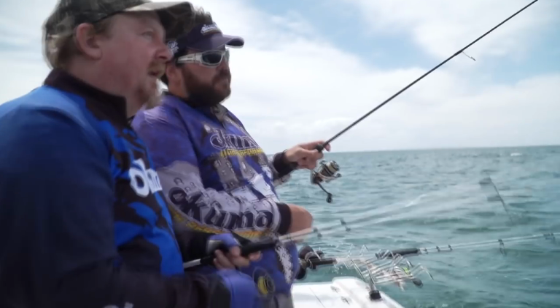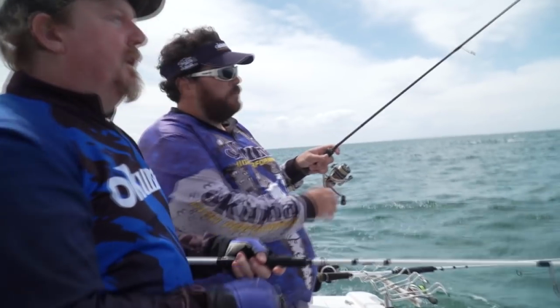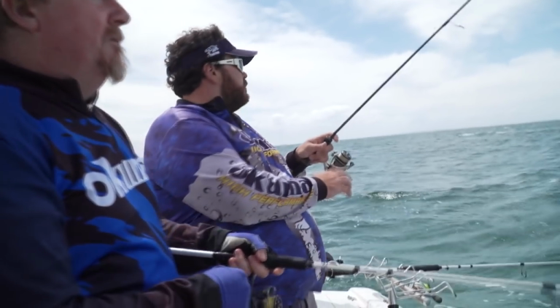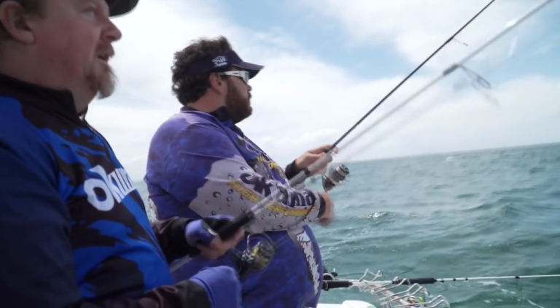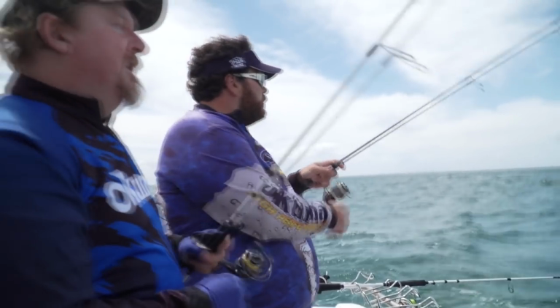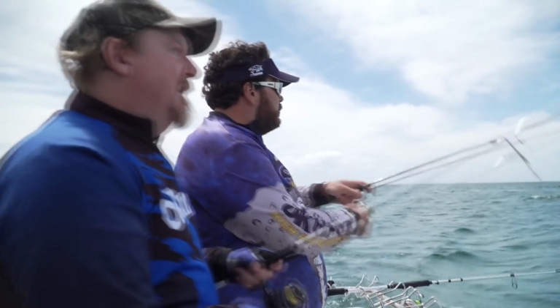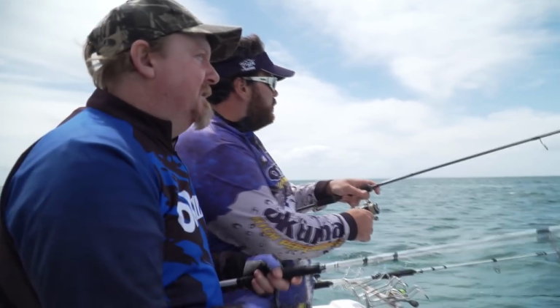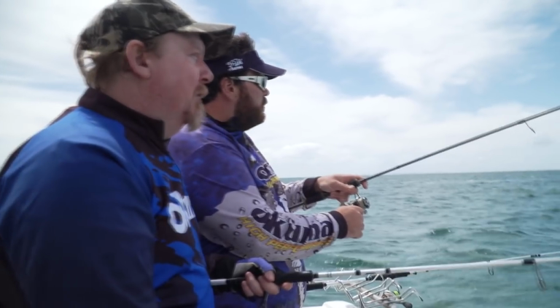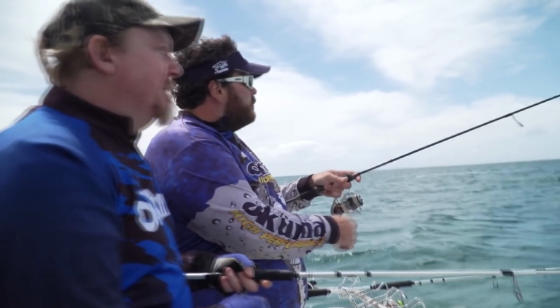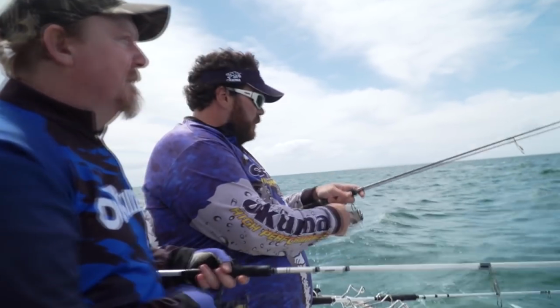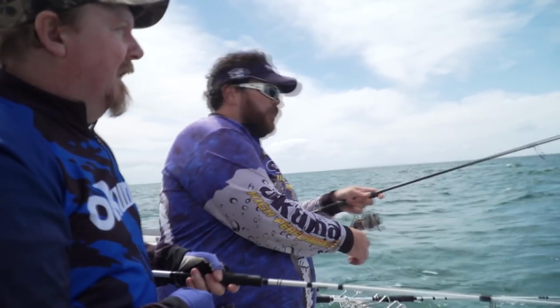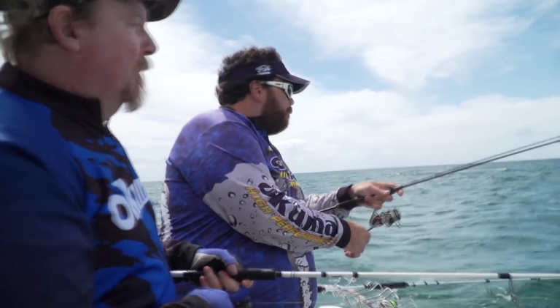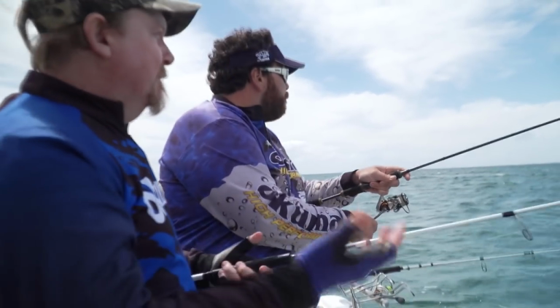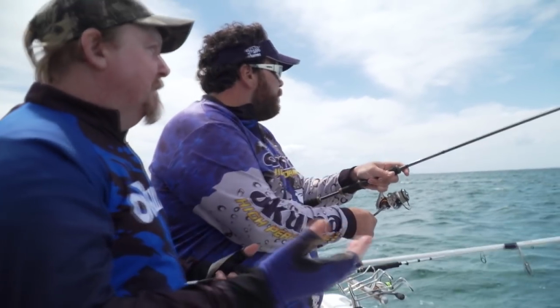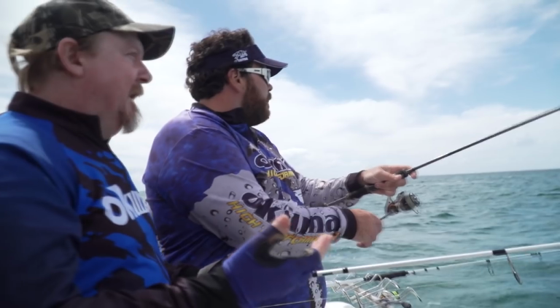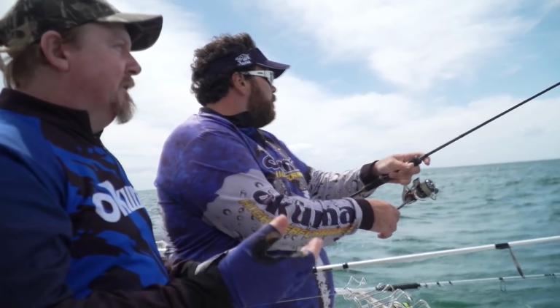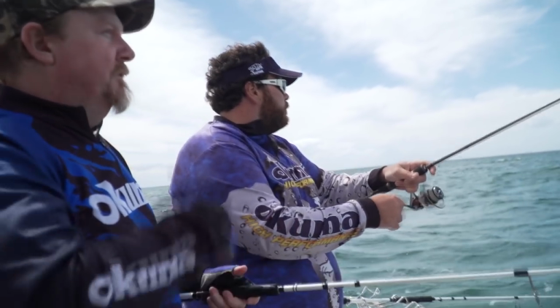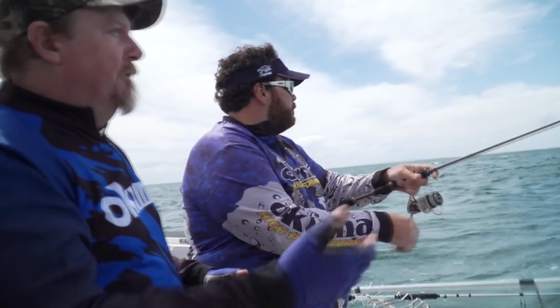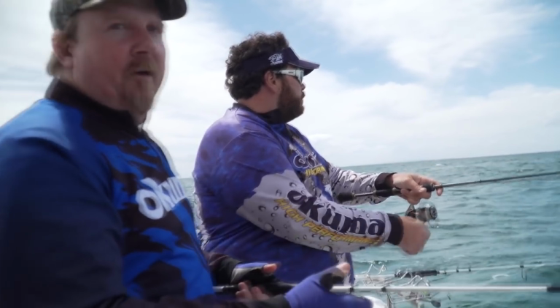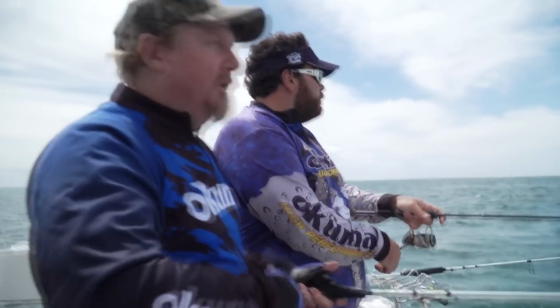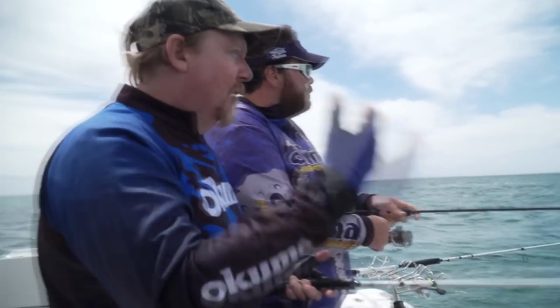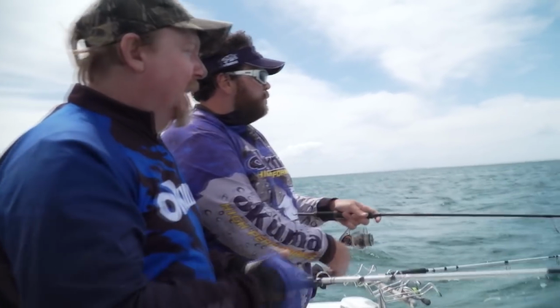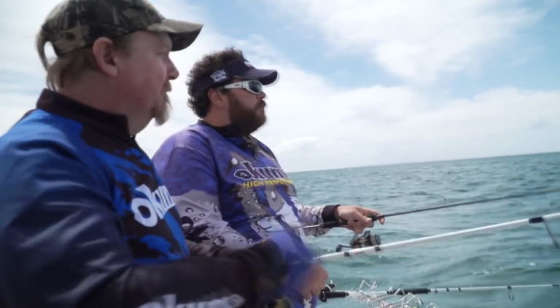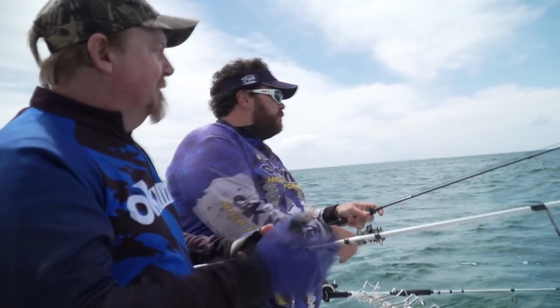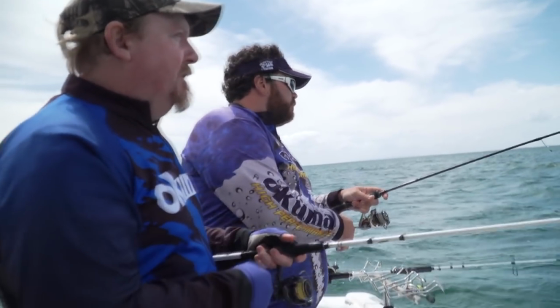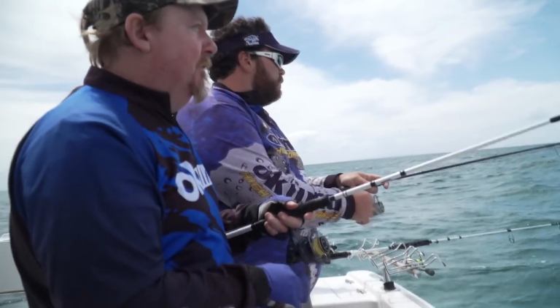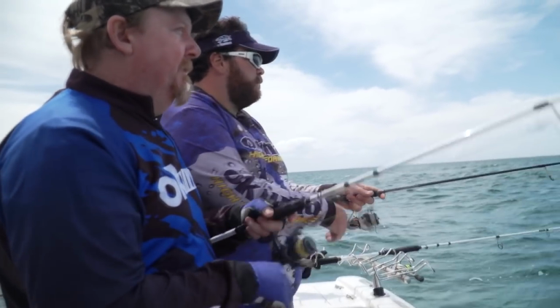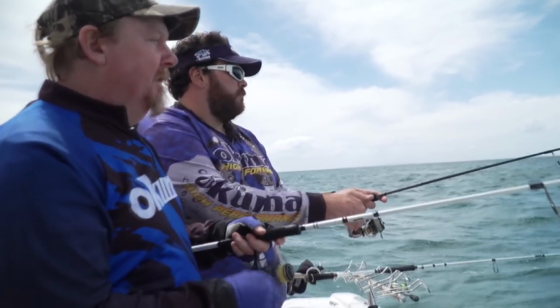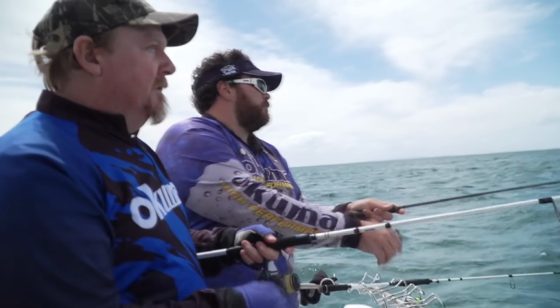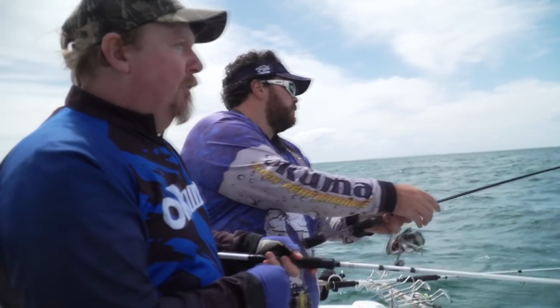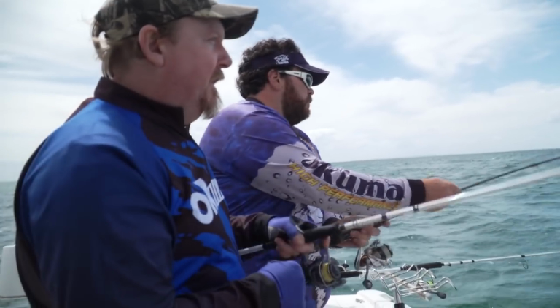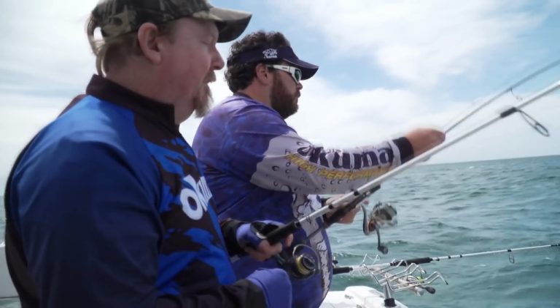Current bag limit down here is 10 per person. Always important to check bag limits of course if you're going to a new region, and bag limits change over time. So important to check those.